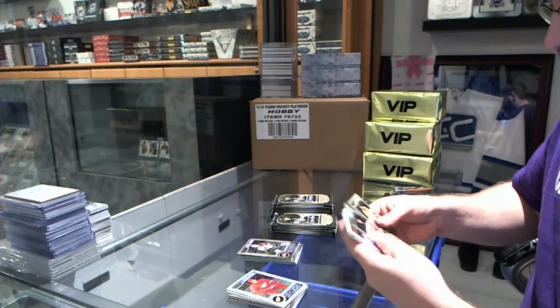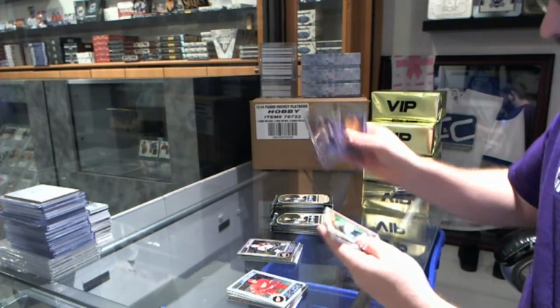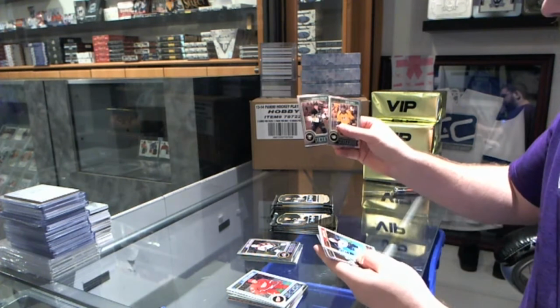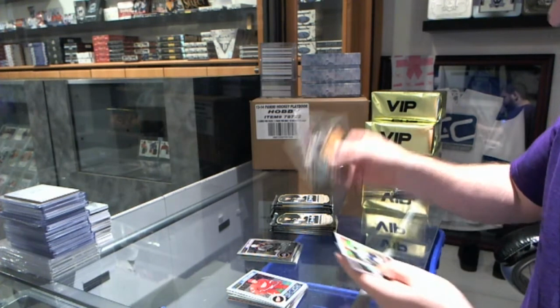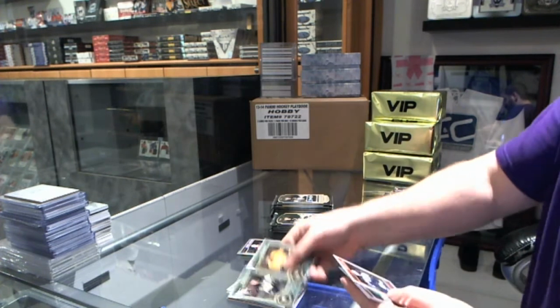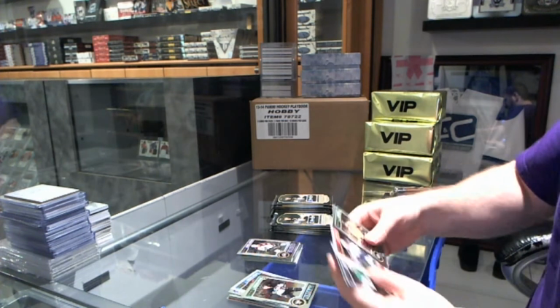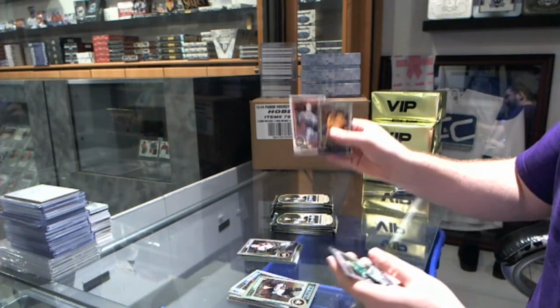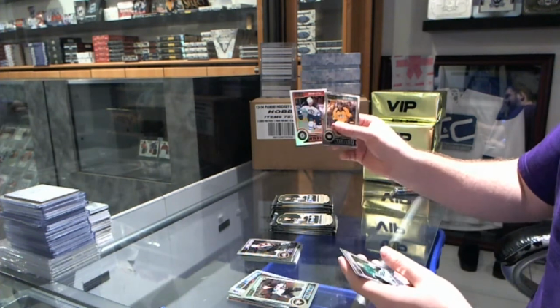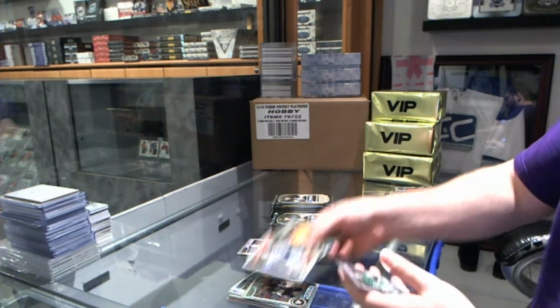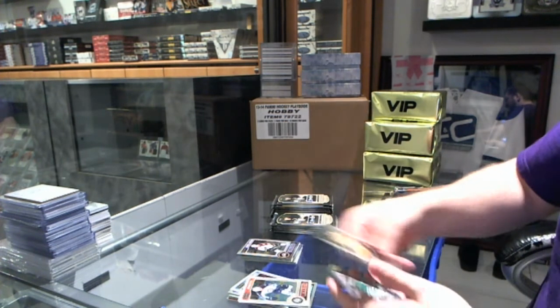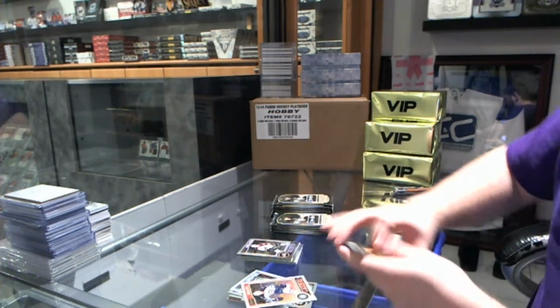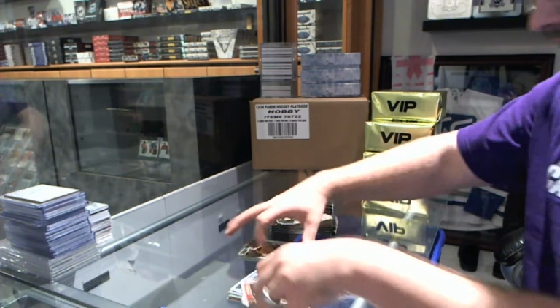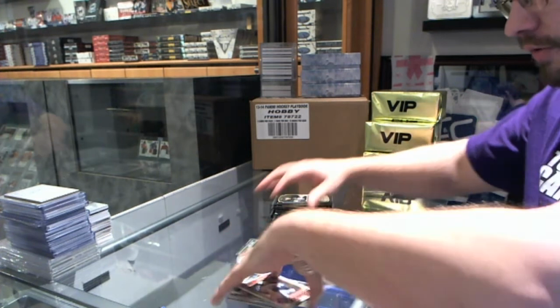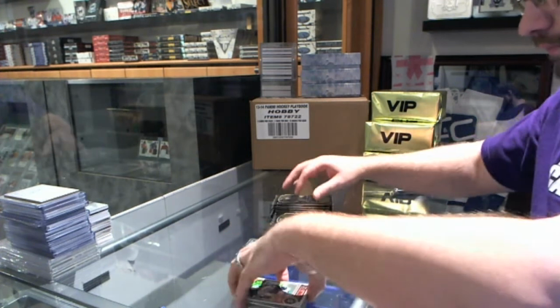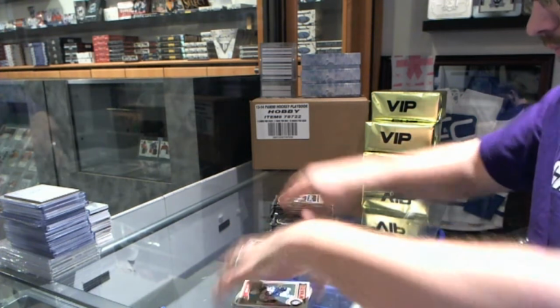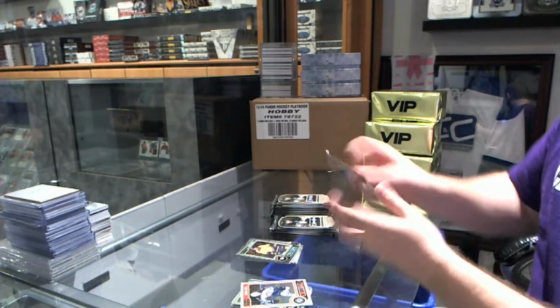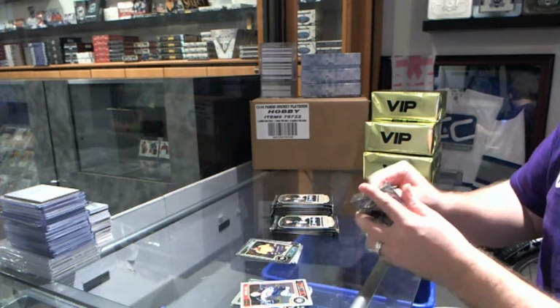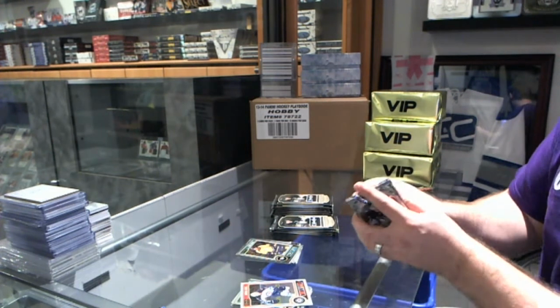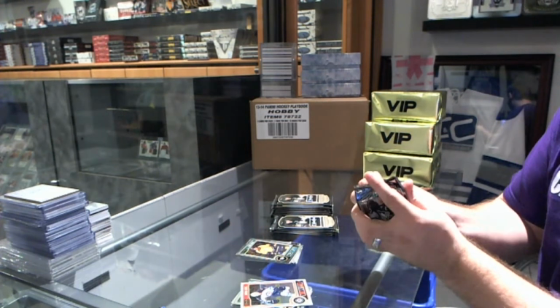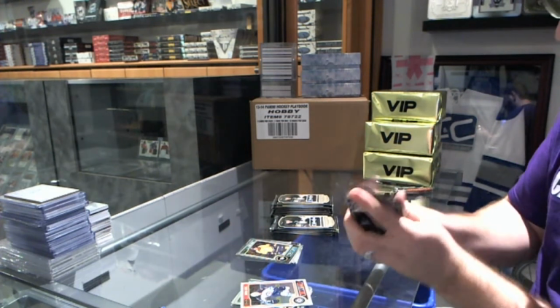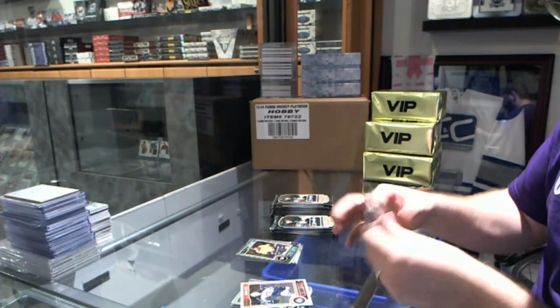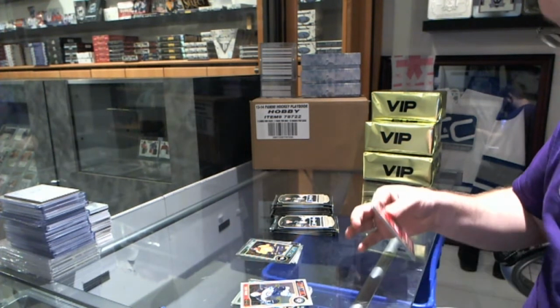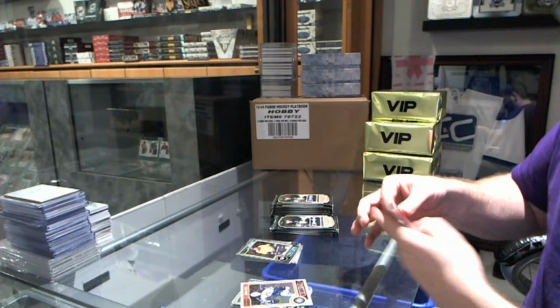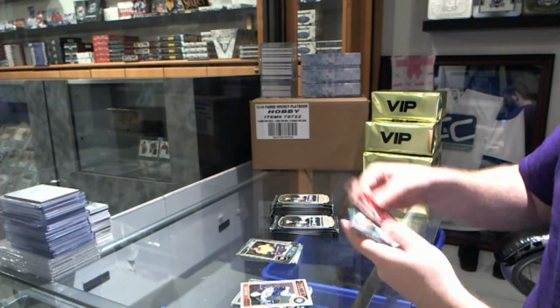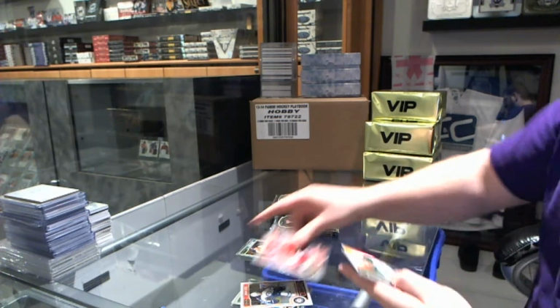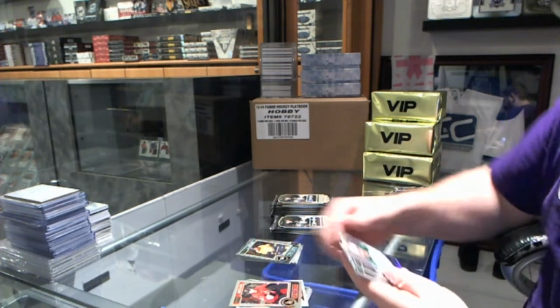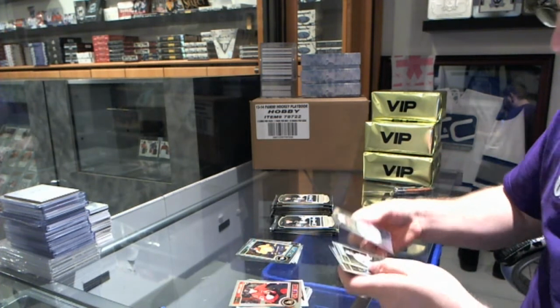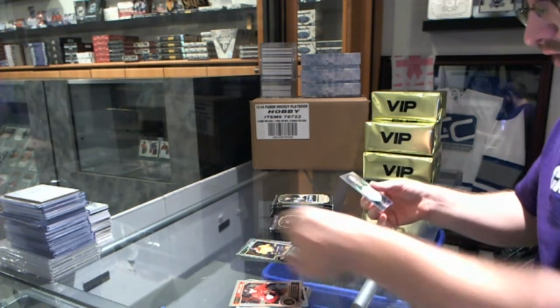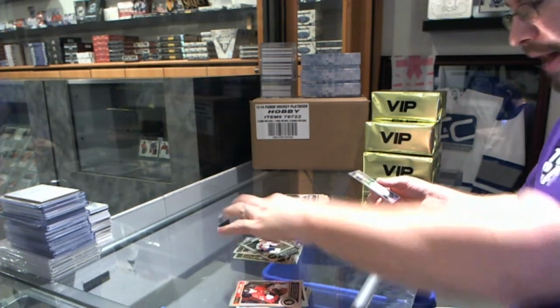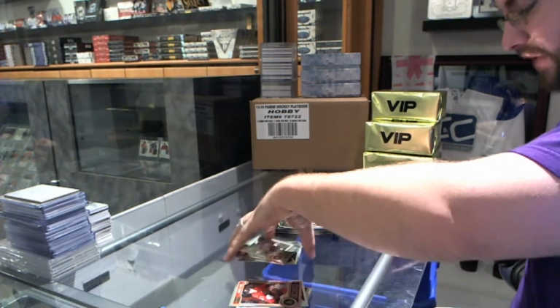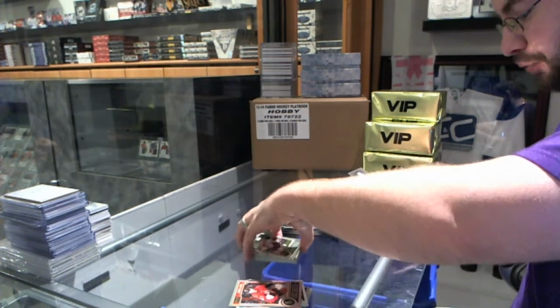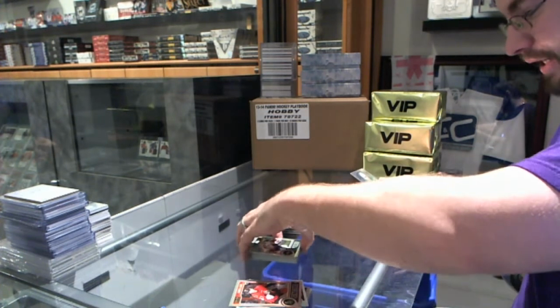We've got a Derek Pouliot Rookie and a White Ice, number 2-199, of Brian Little. Curtis Lazar Rookie, and that's, I would say, pretty nice.